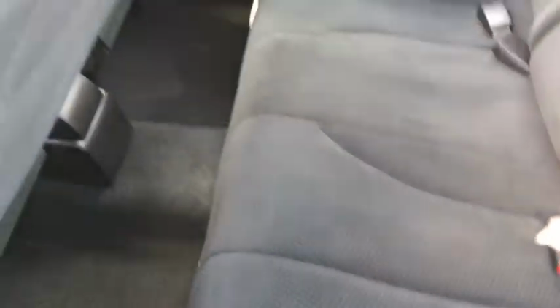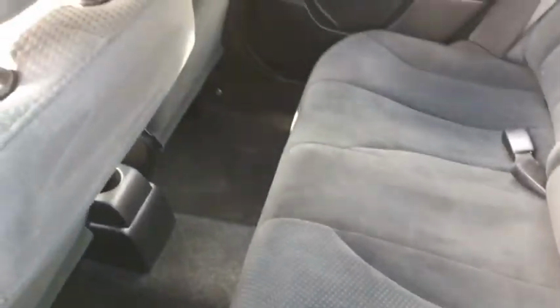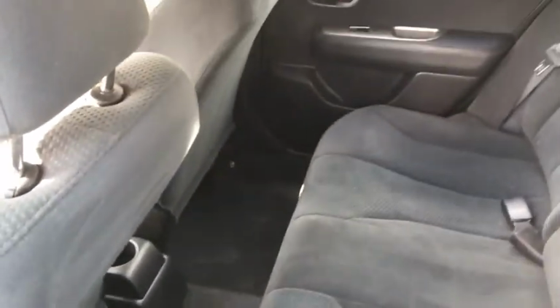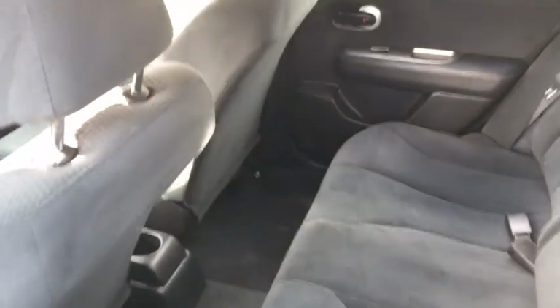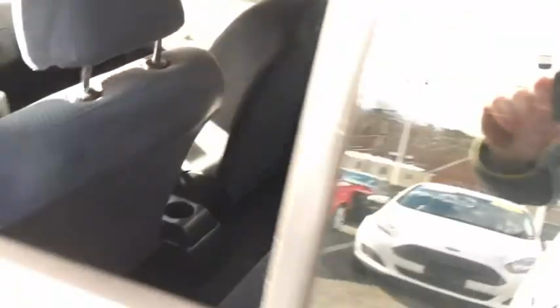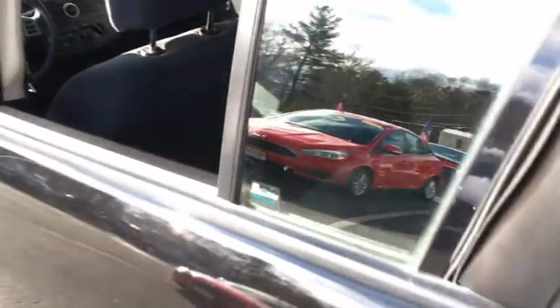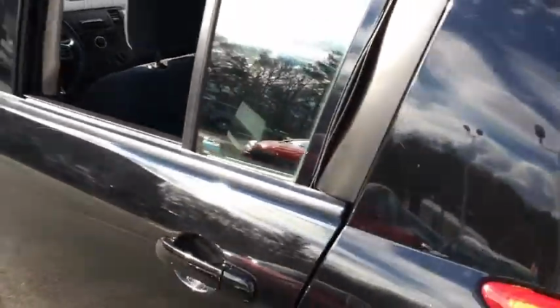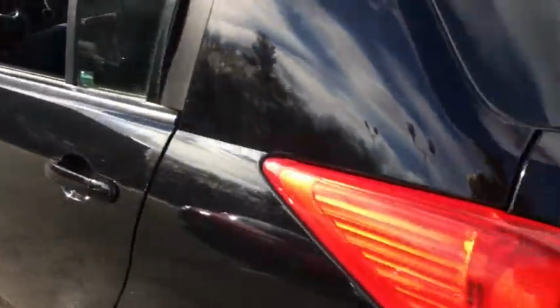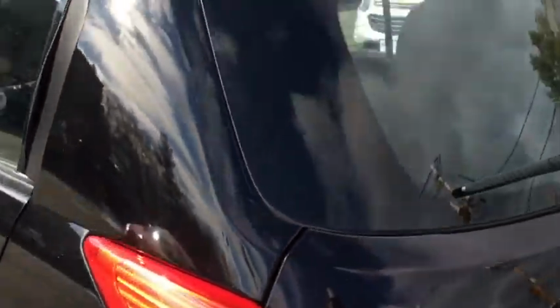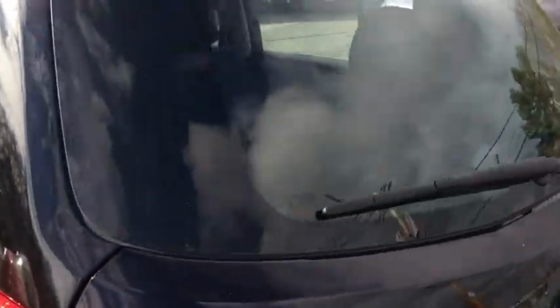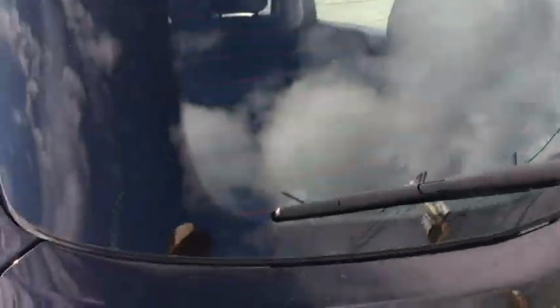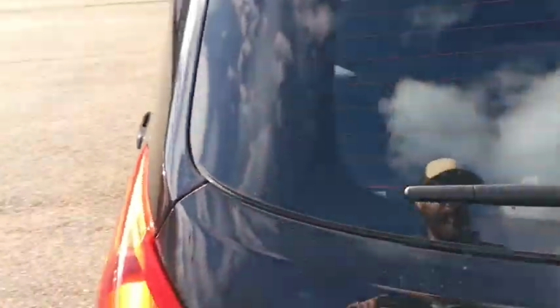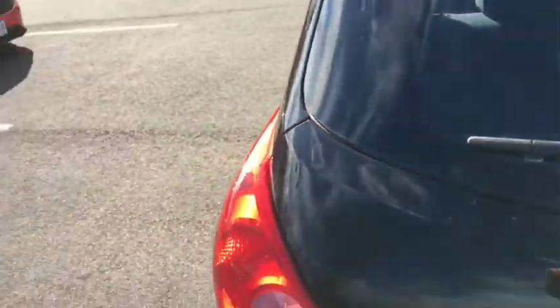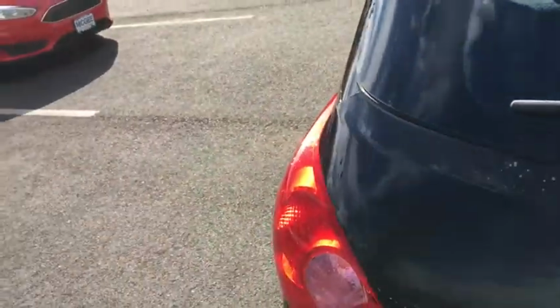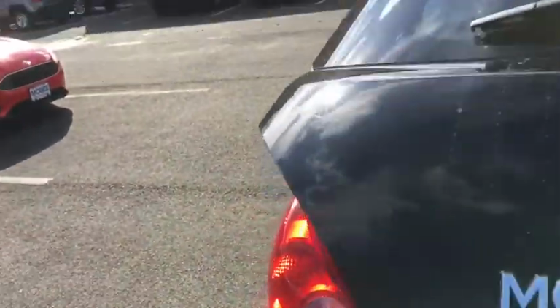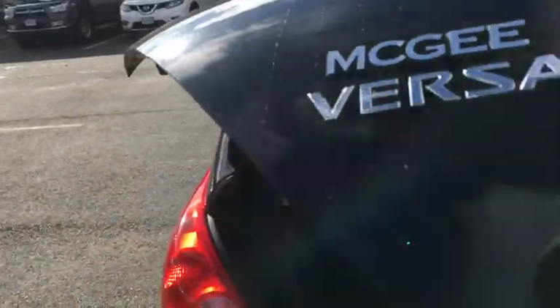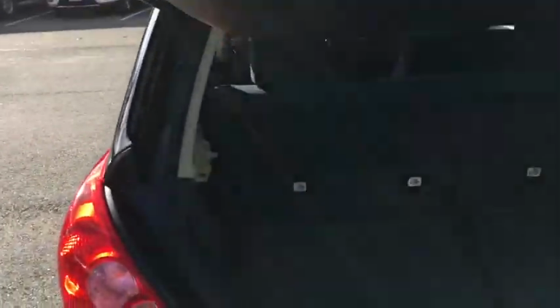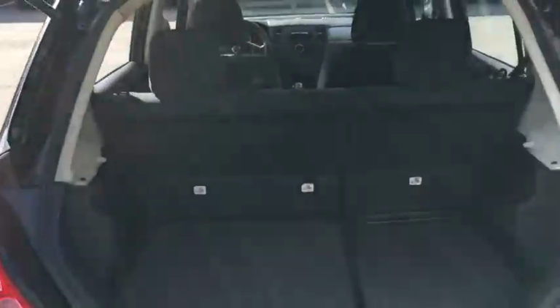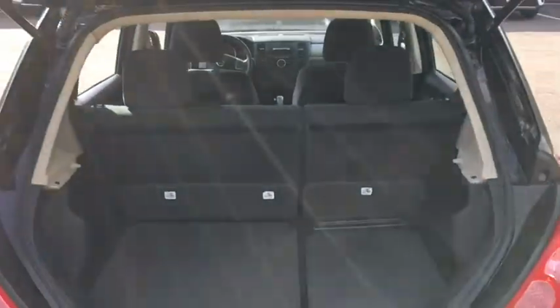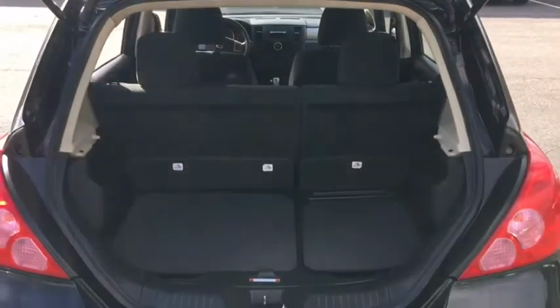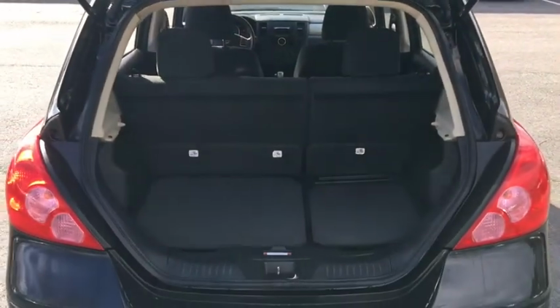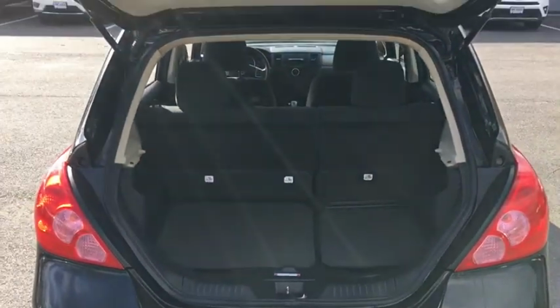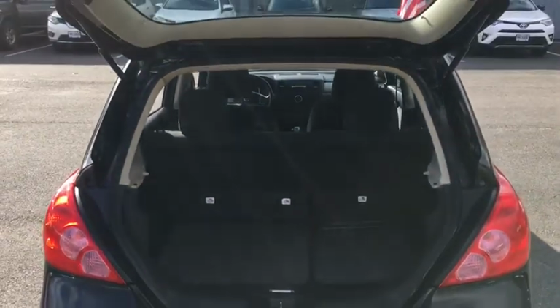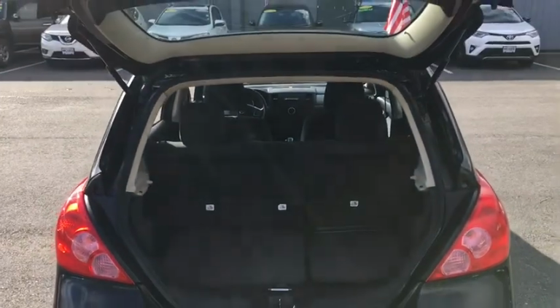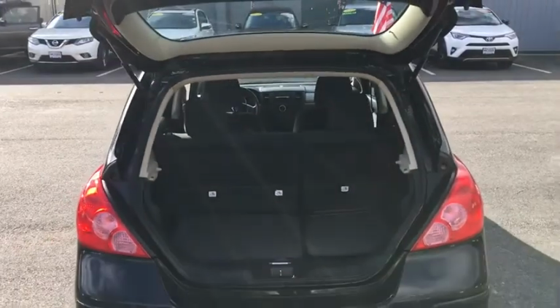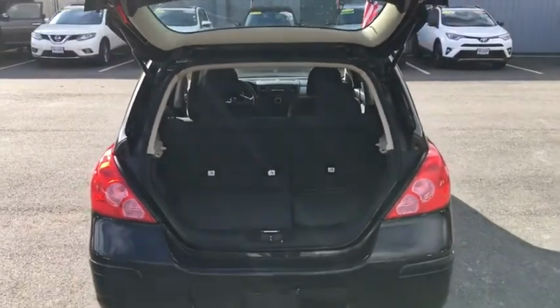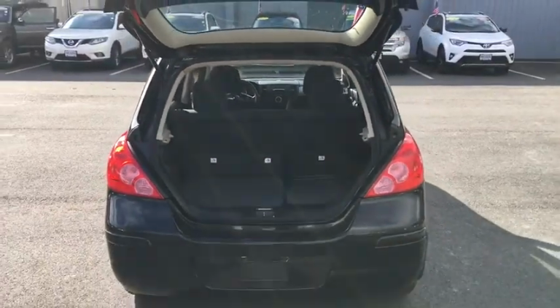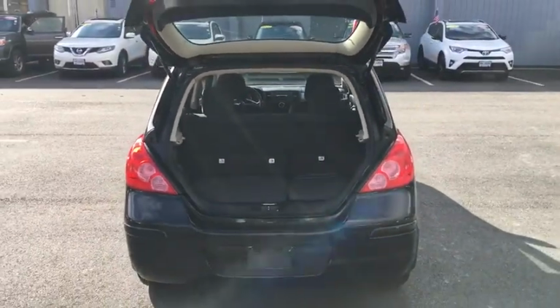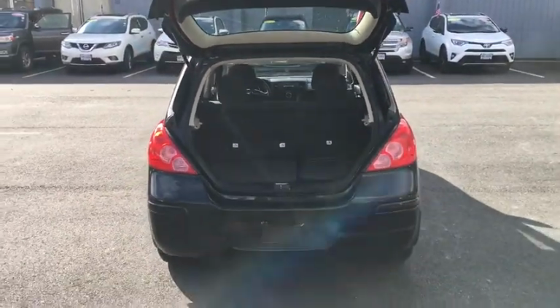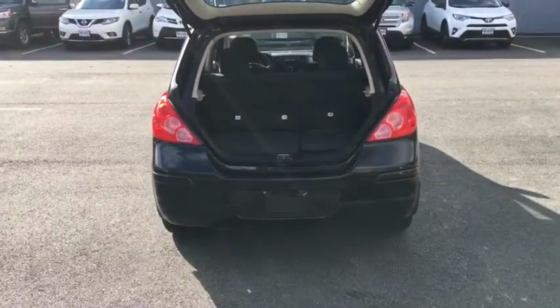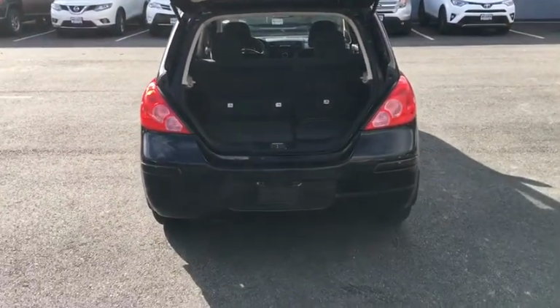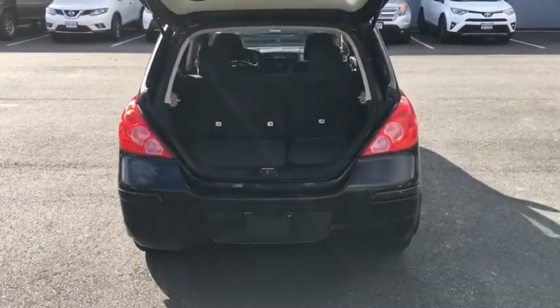Child safety locks, power door locks, power windows, side head airbag, auxiliary power outlet, intermittent wipers, brake assist, vehicle anti-theft system, rear head airbag.